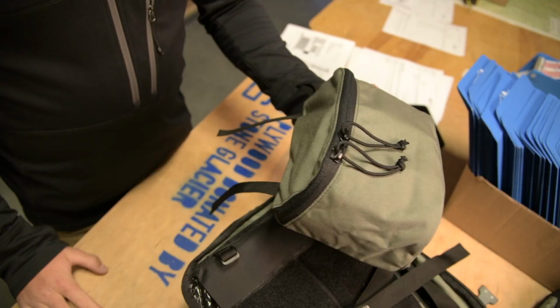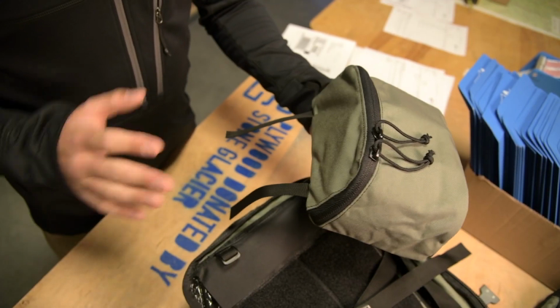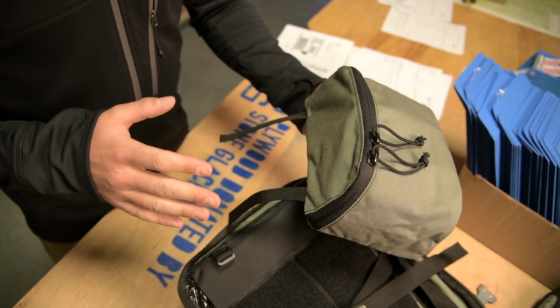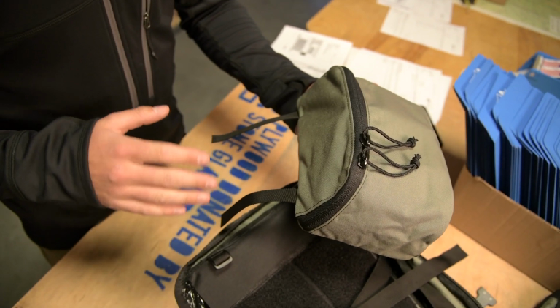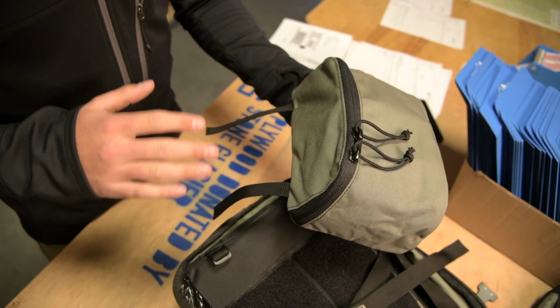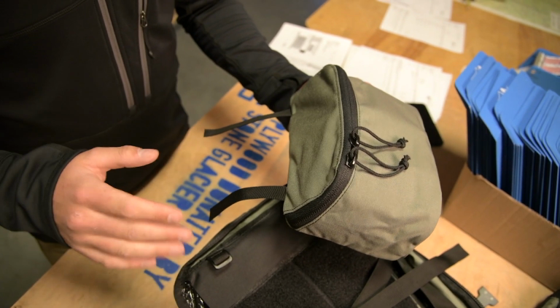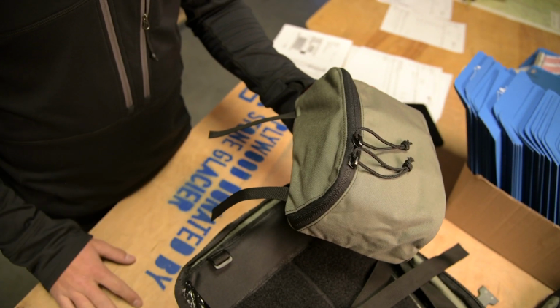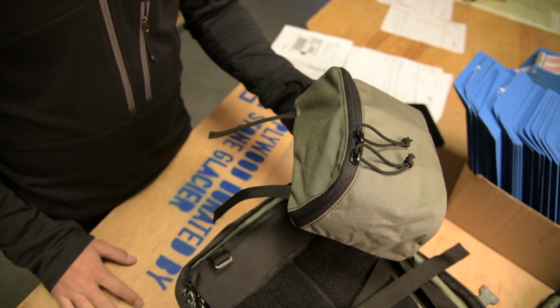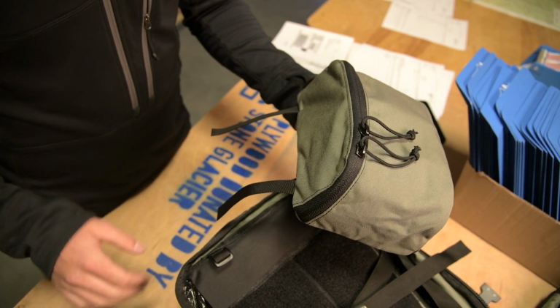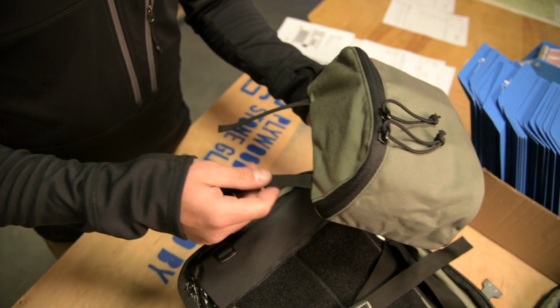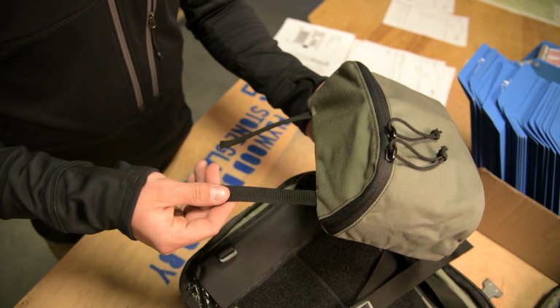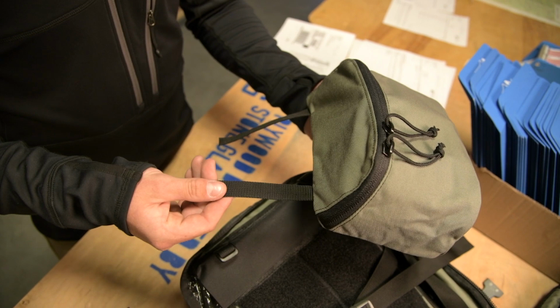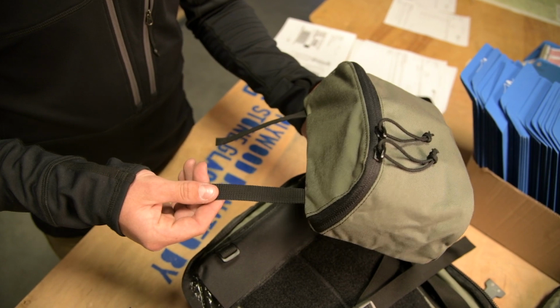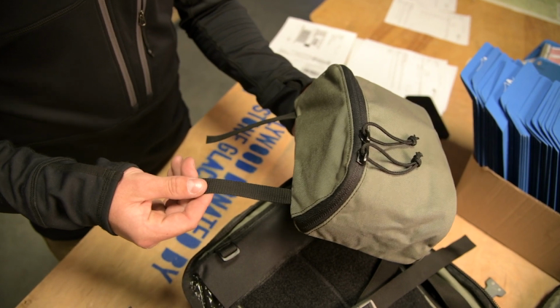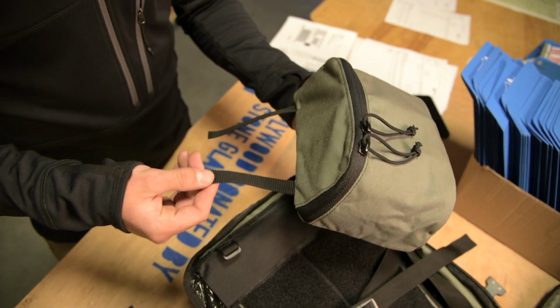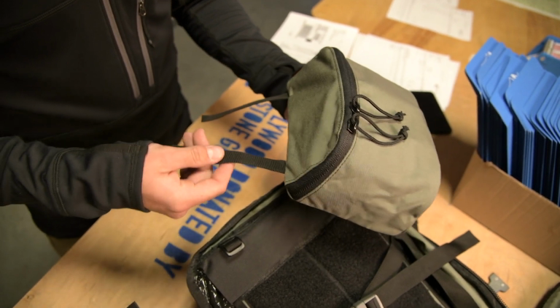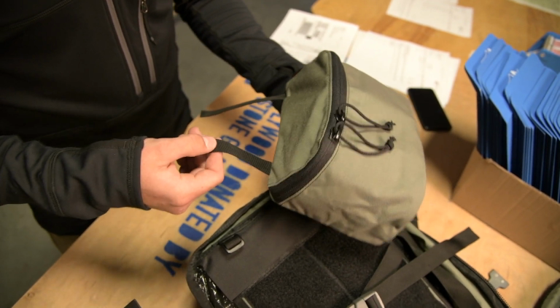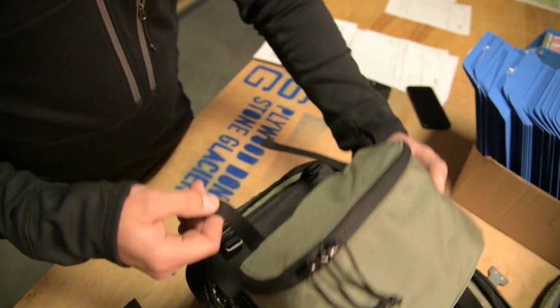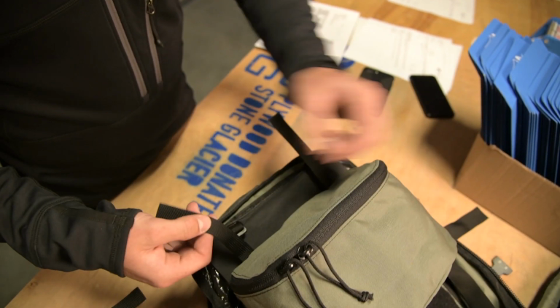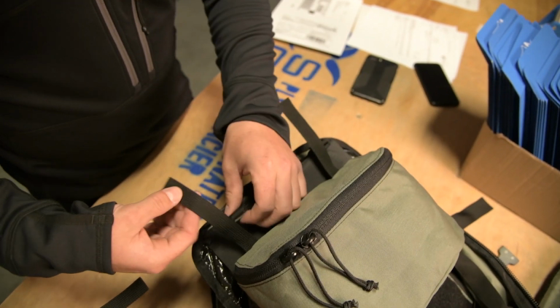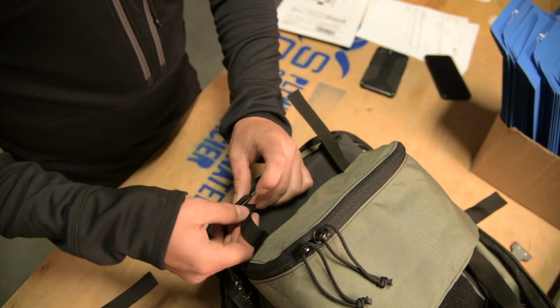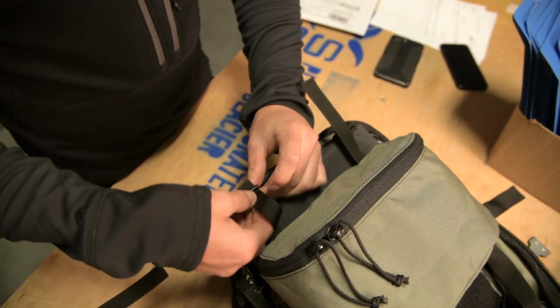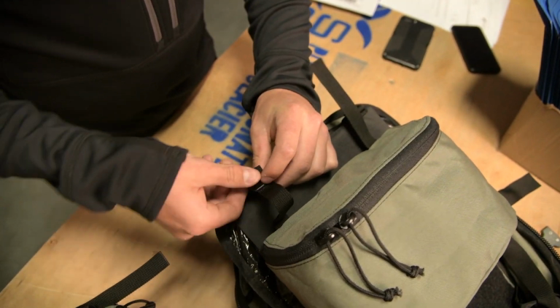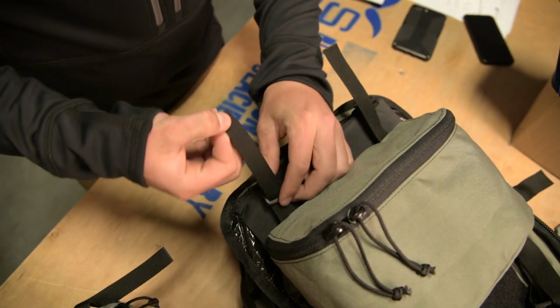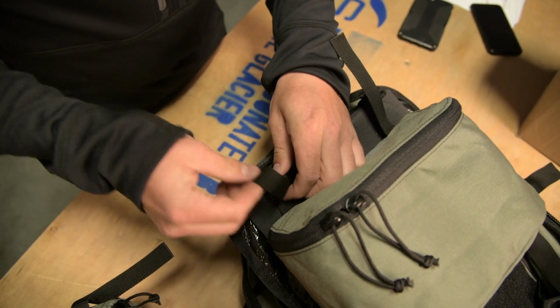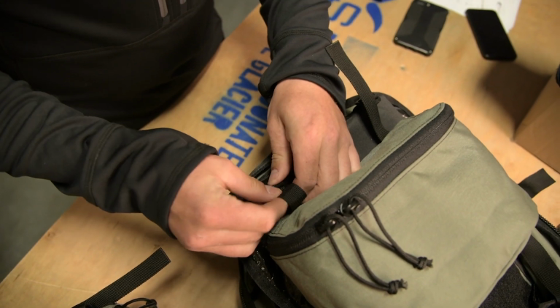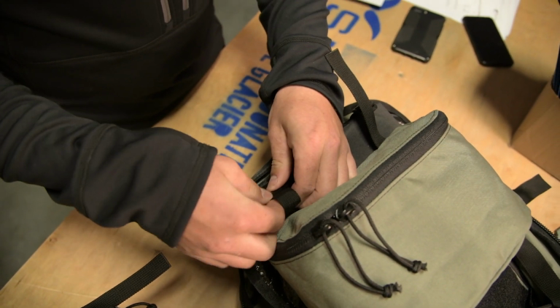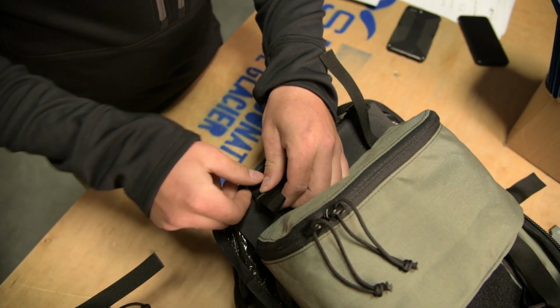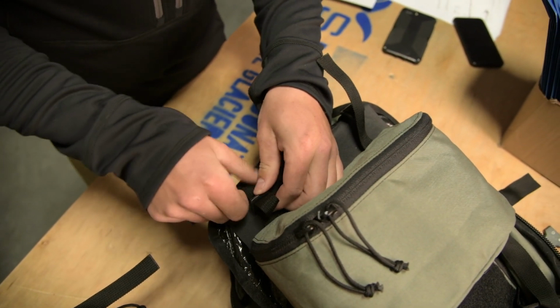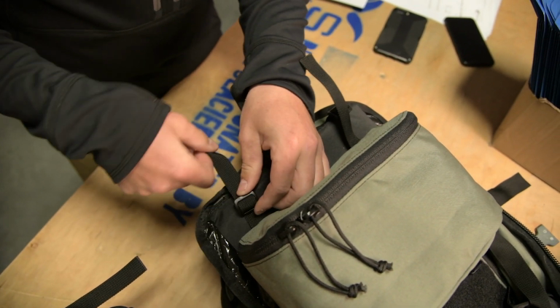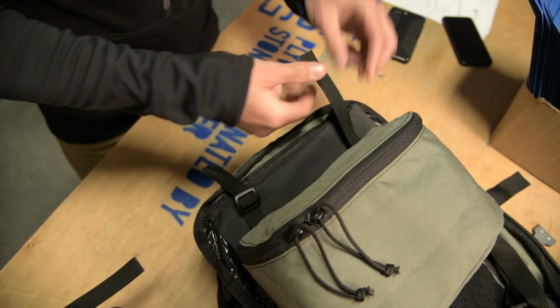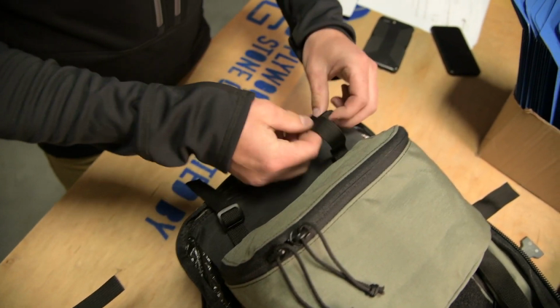The Cordura Camp Pocket is compatible with all Stone Glacier packs thanks to the three-quarter inch webbing straps off the top of the pocket. Simply use these straps to anchor into the three-quarter inch tri-slides found throughout the inside of all of our backpacks.